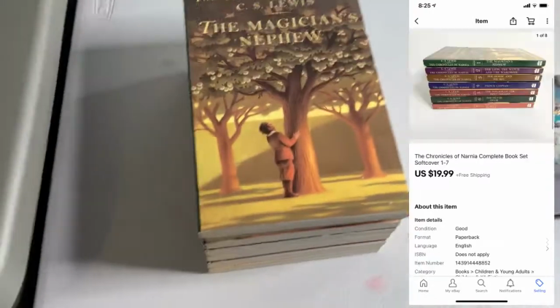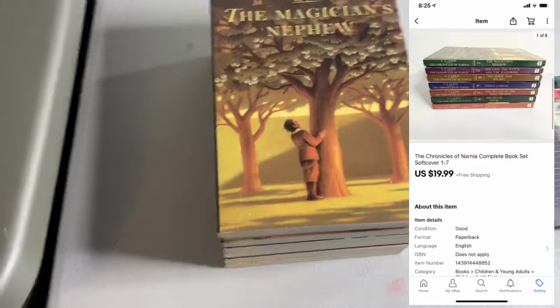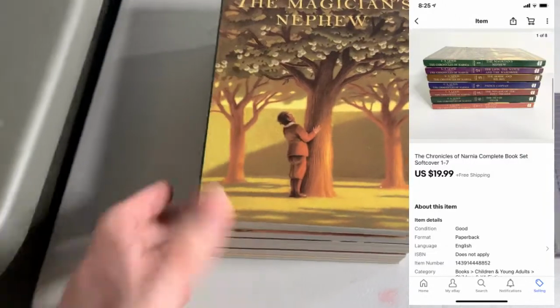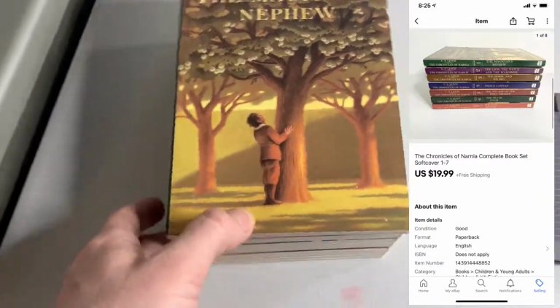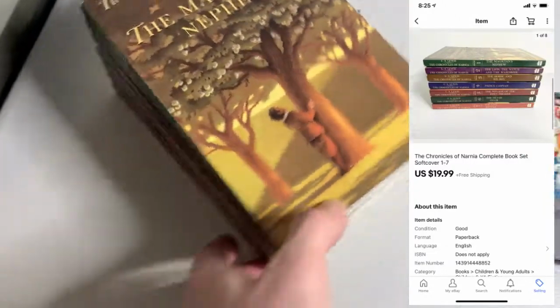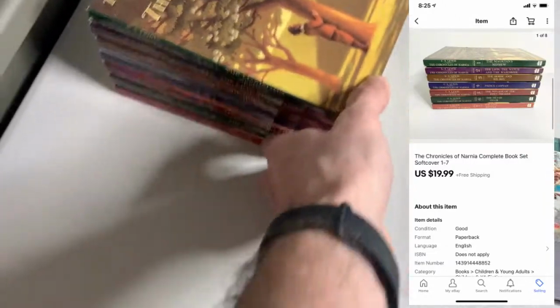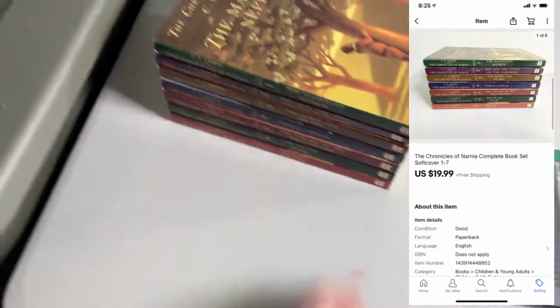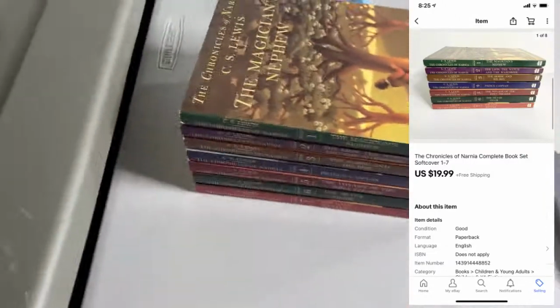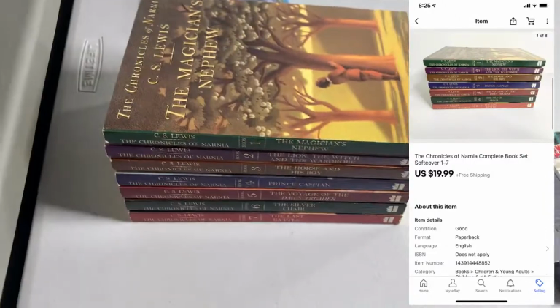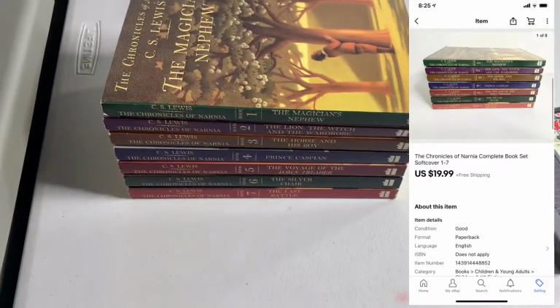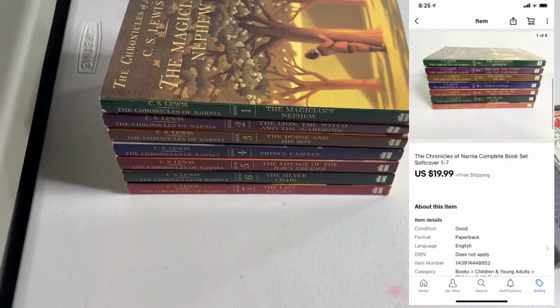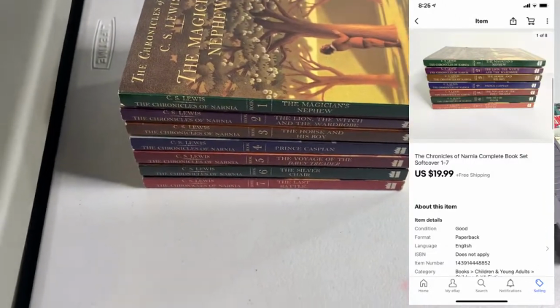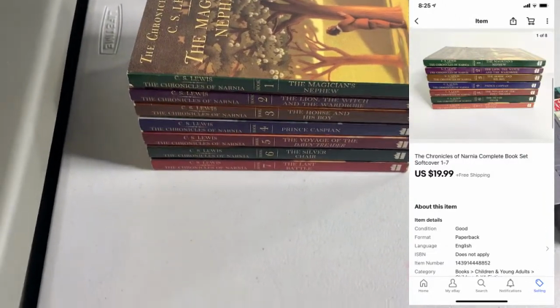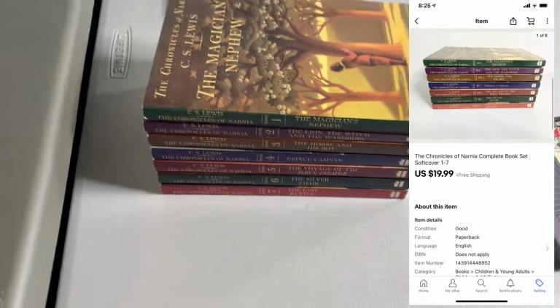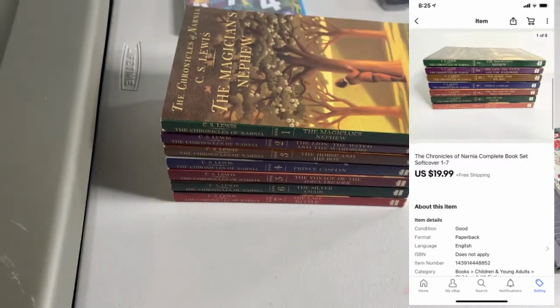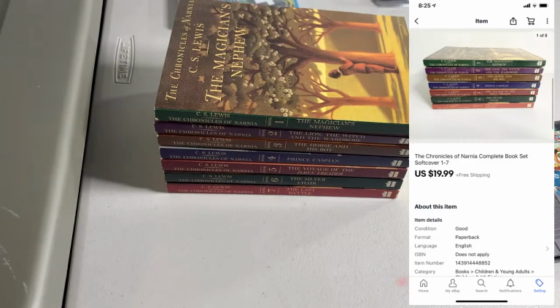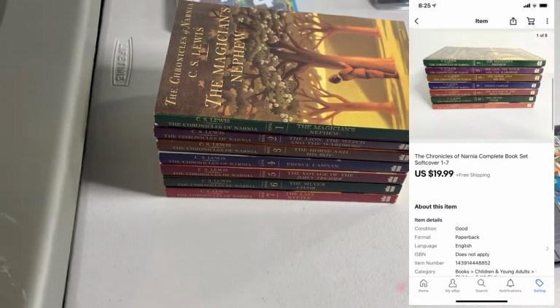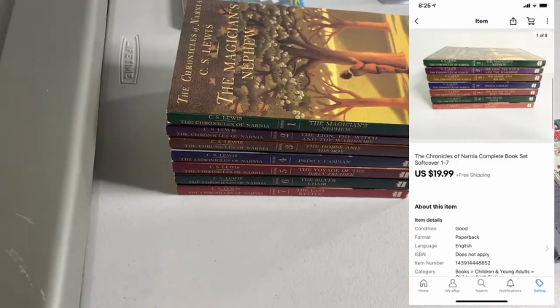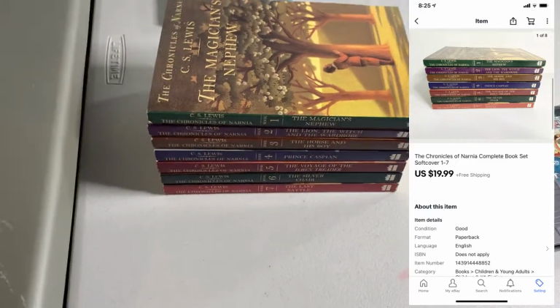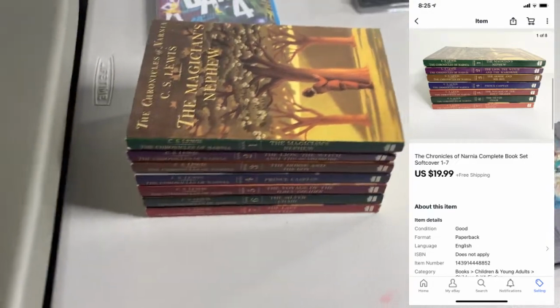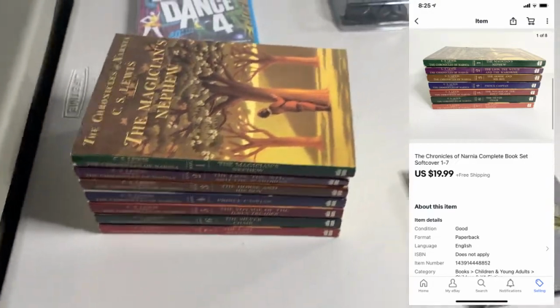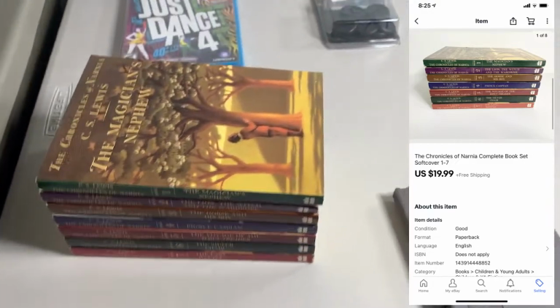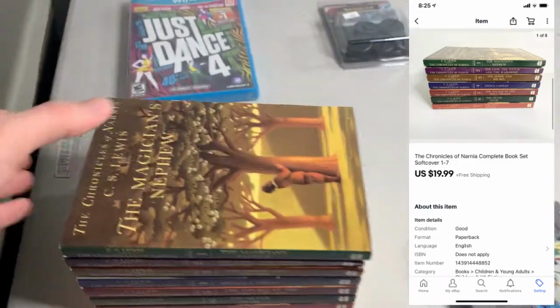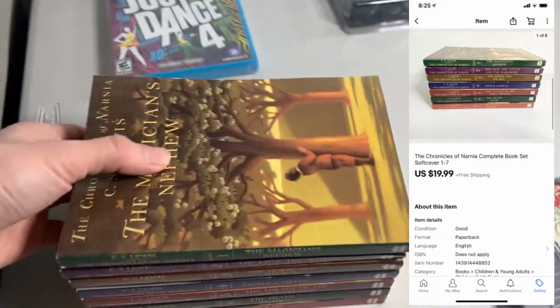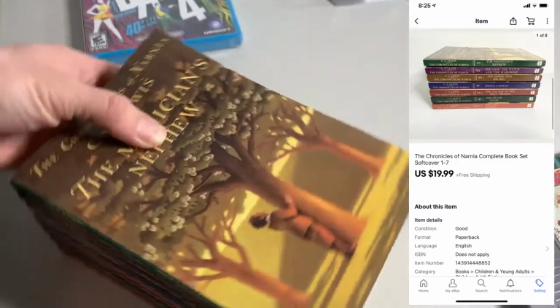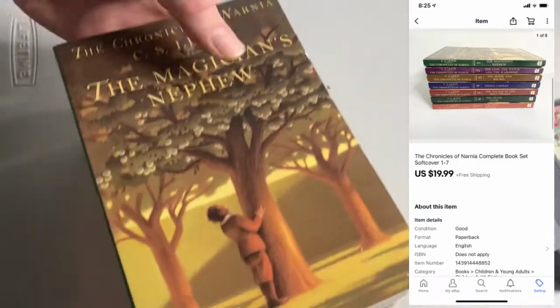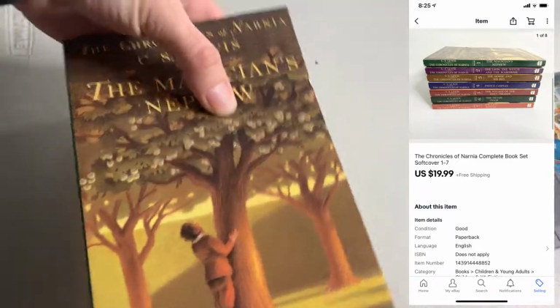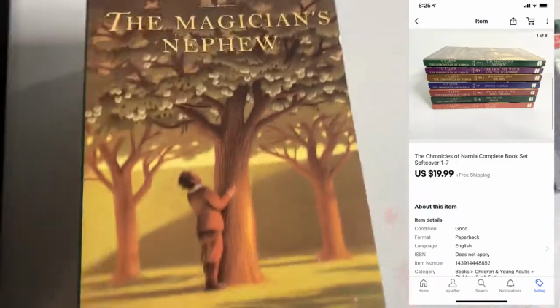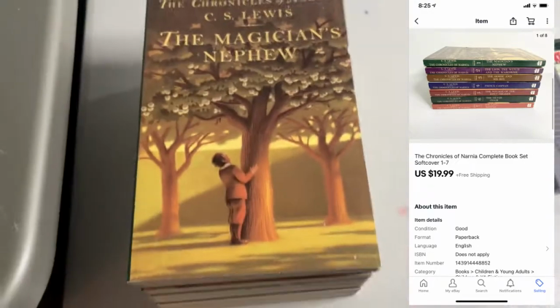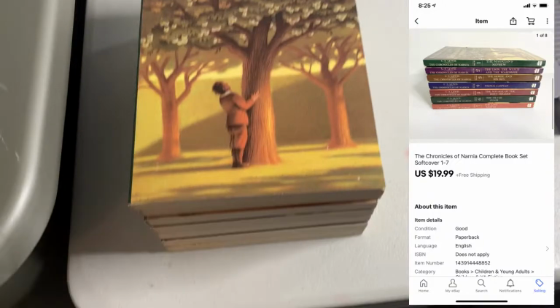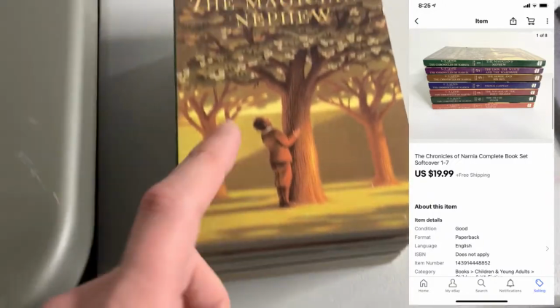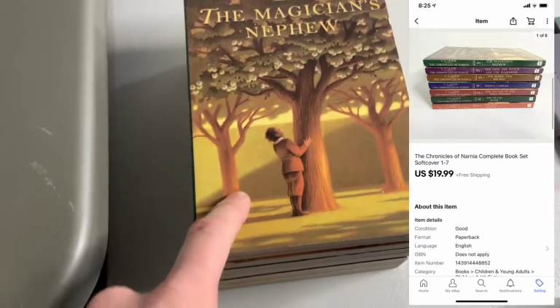Next up, sold this Chronicles of Narnia book set, one through seven, soft cover. I got these in the $200 haul recently, and they sold quickly as I expected for $19.99. They'll ship media mail, so nice little sale here.